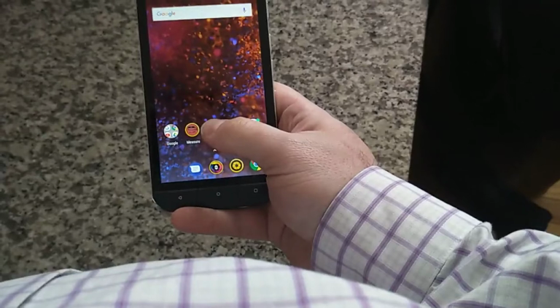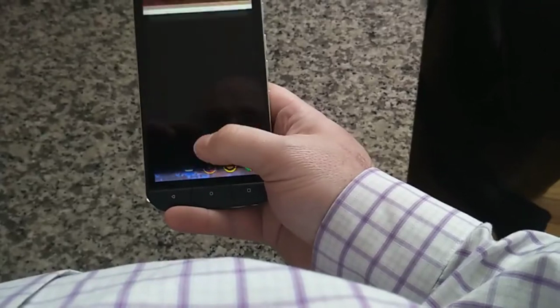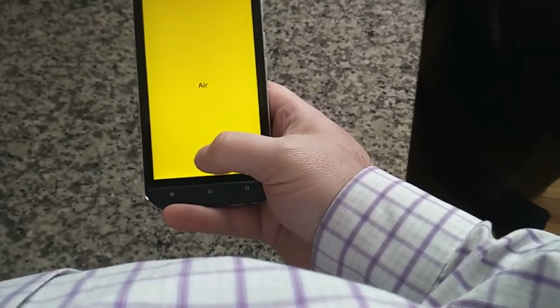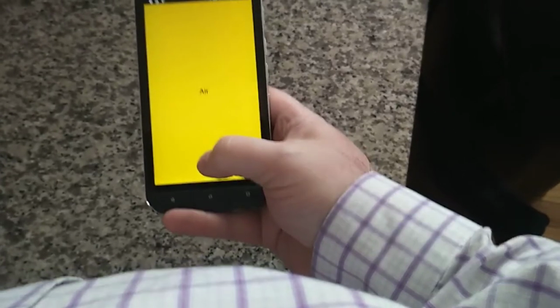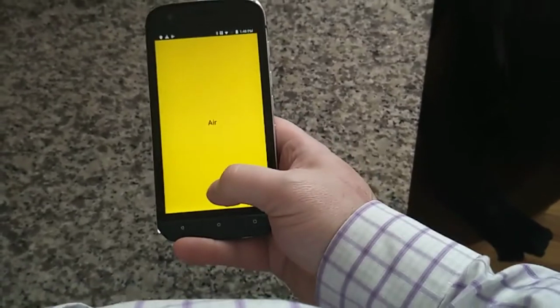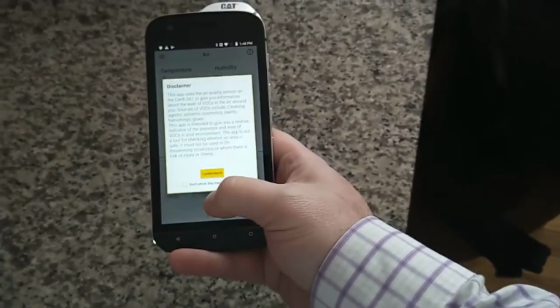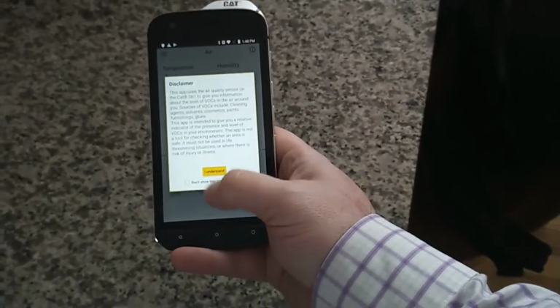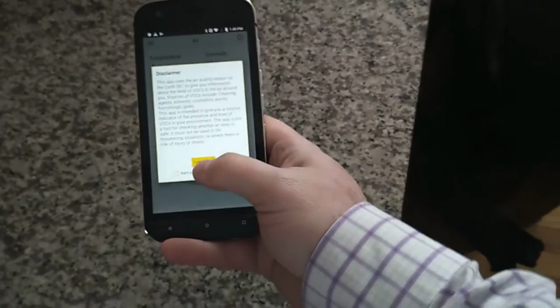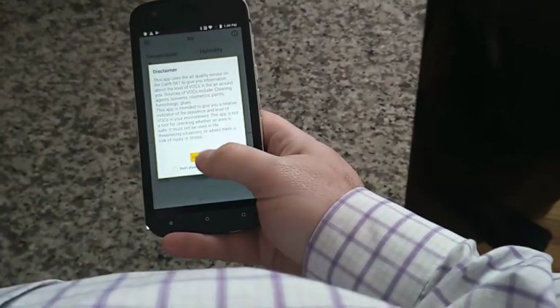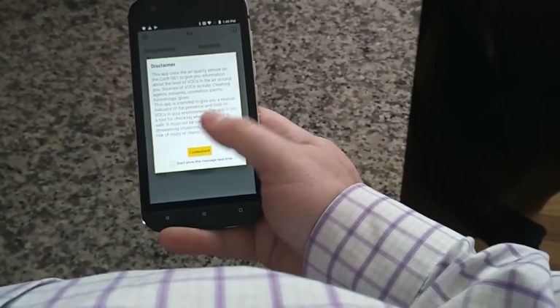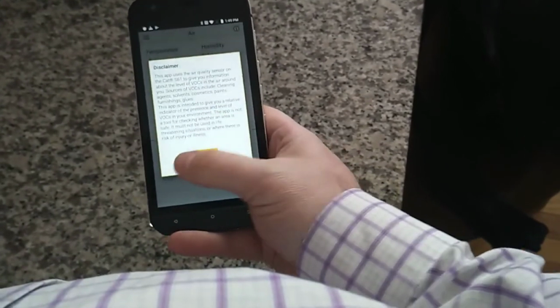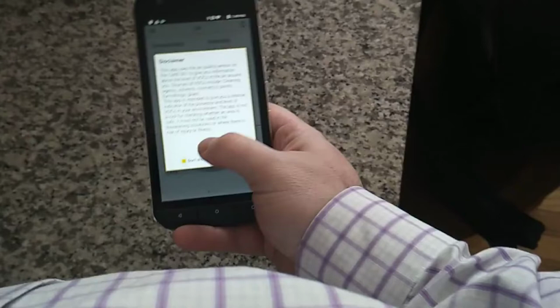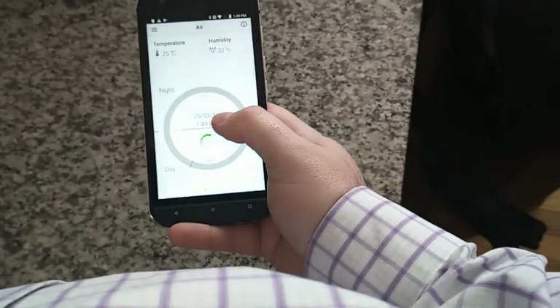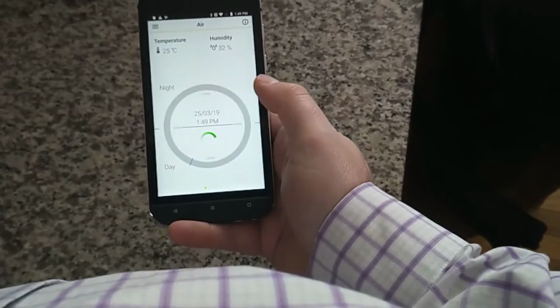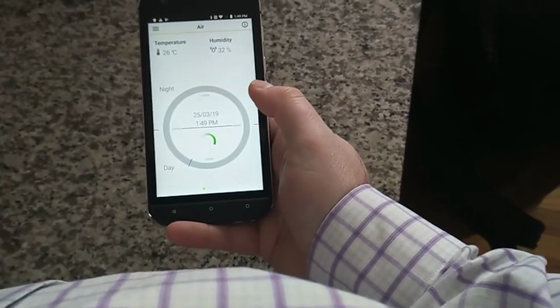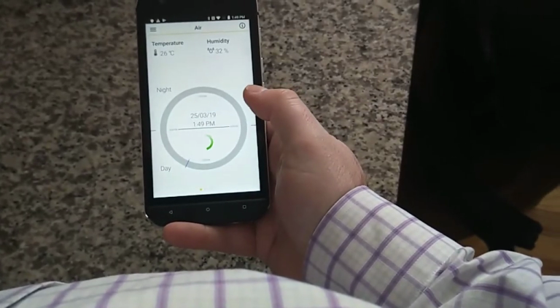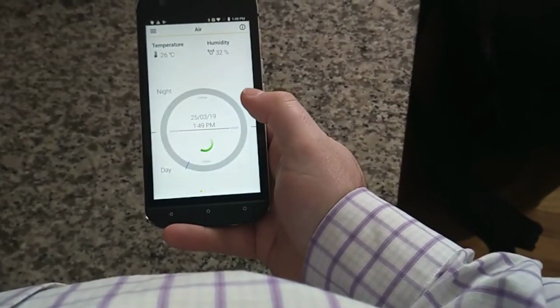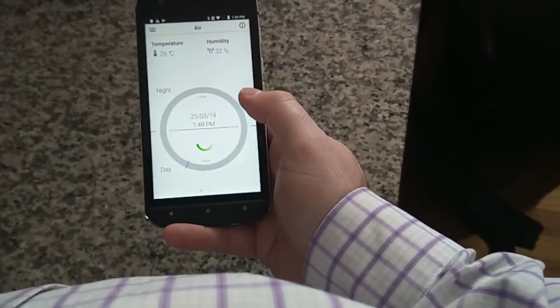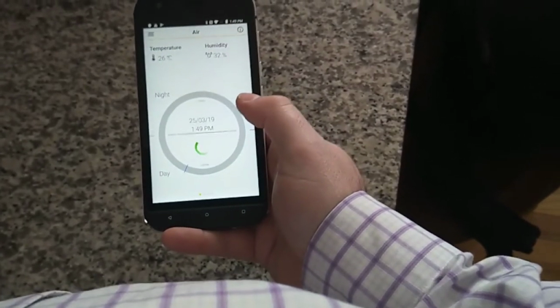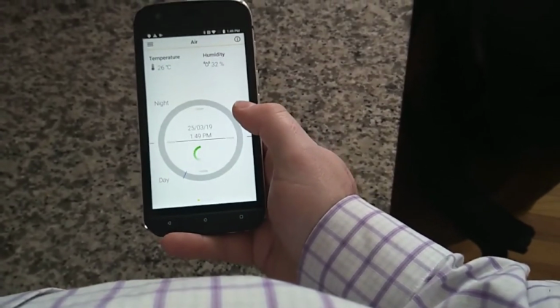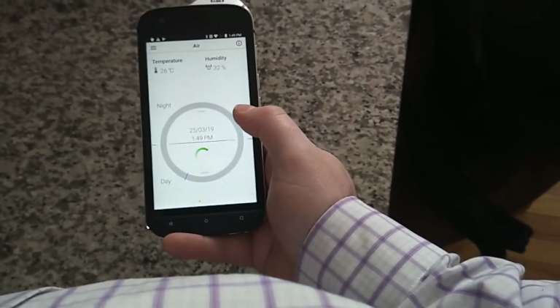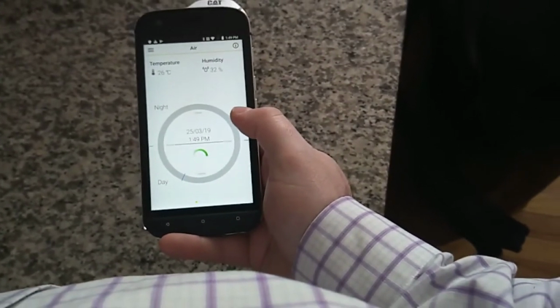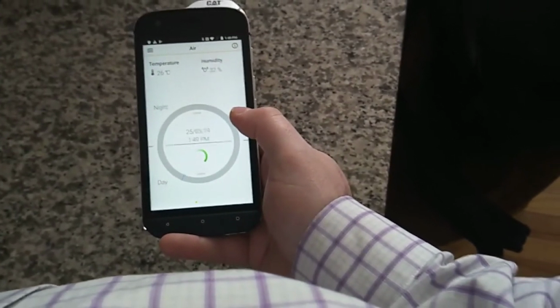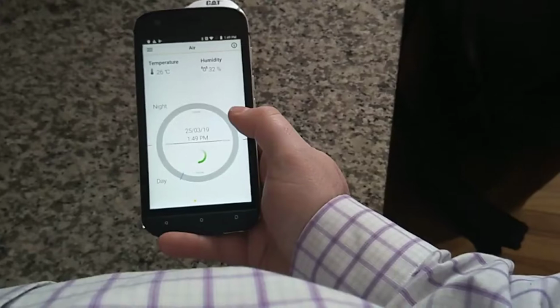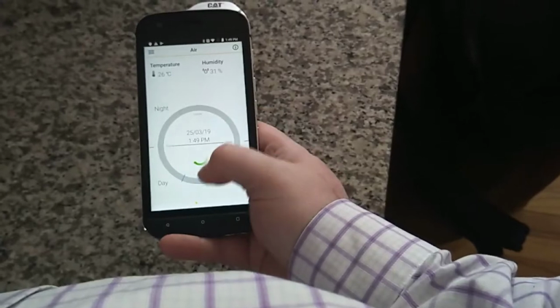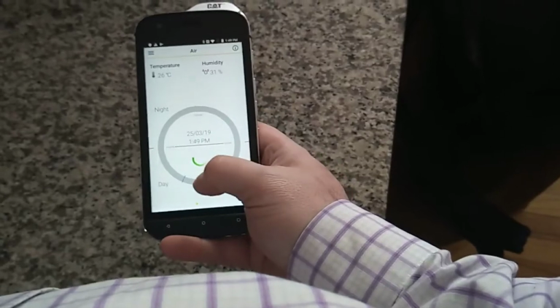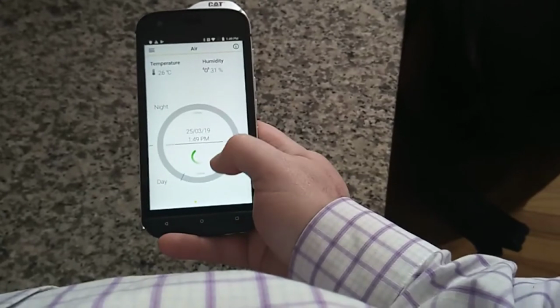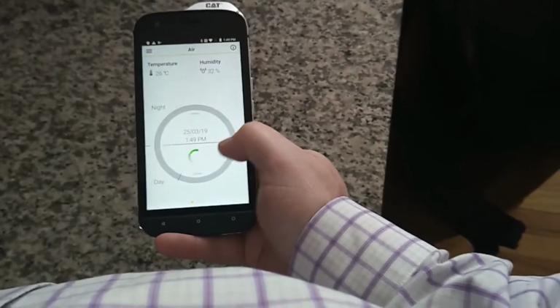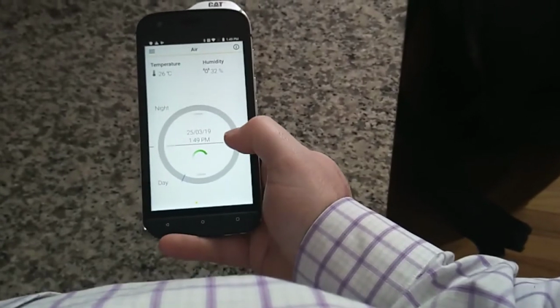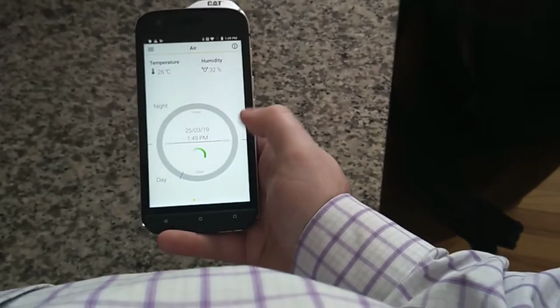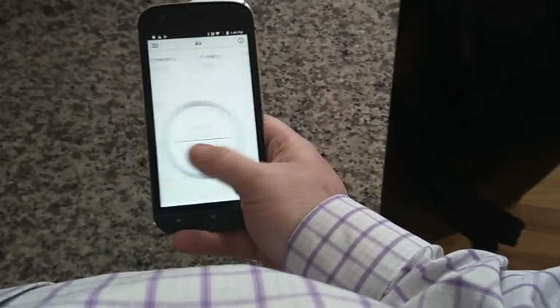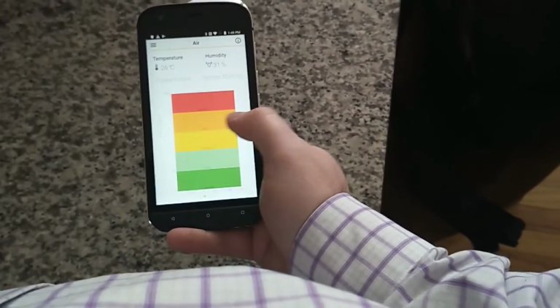You can measure air quality too, by the way. Let's check out the air quality of my house today. Apparently I think it's 1:49 p.m. — it says it's night, I don't think it's day. There we go — I'm so confused right now.